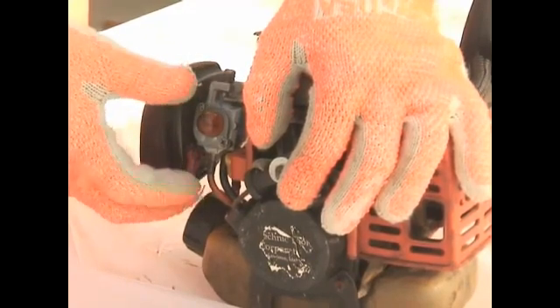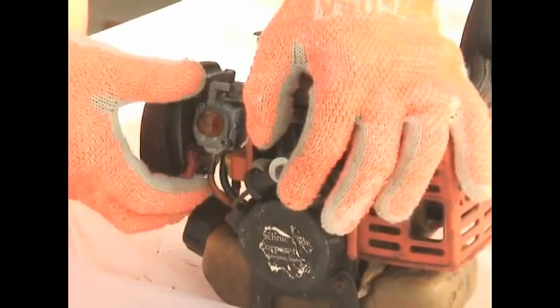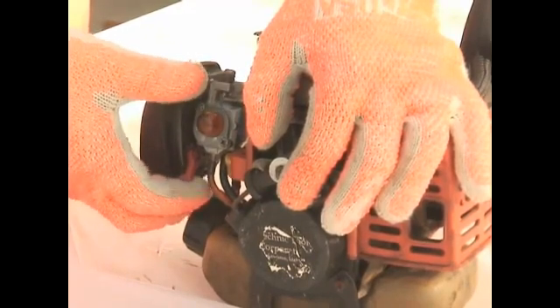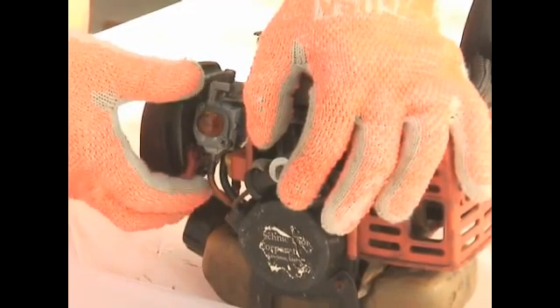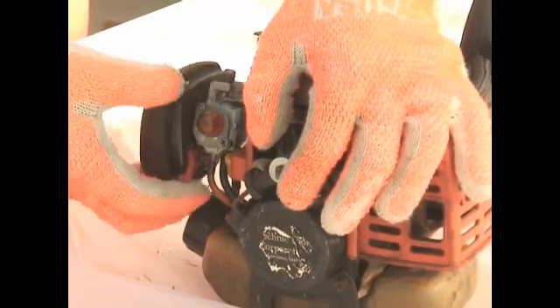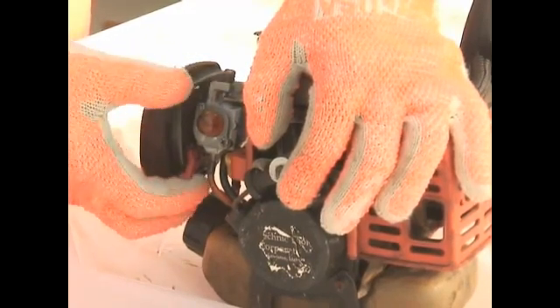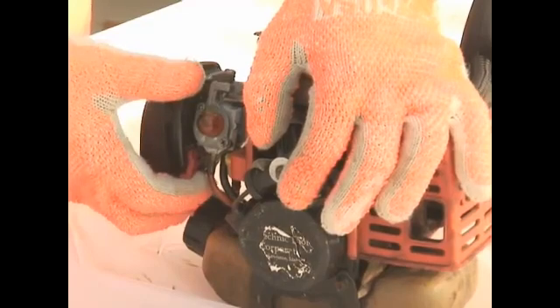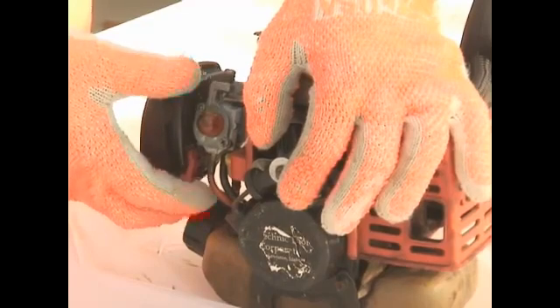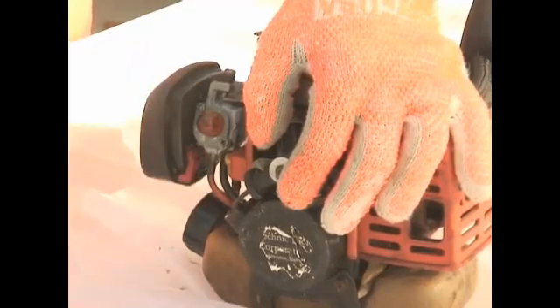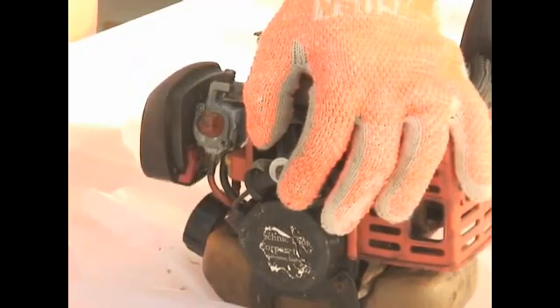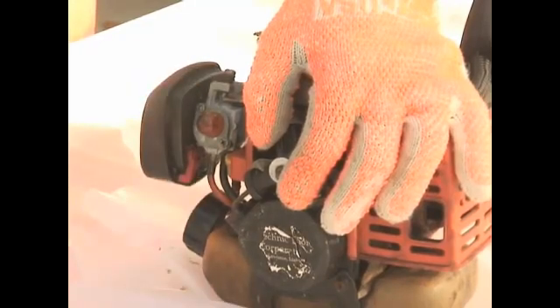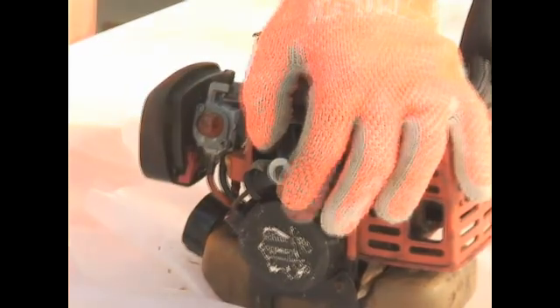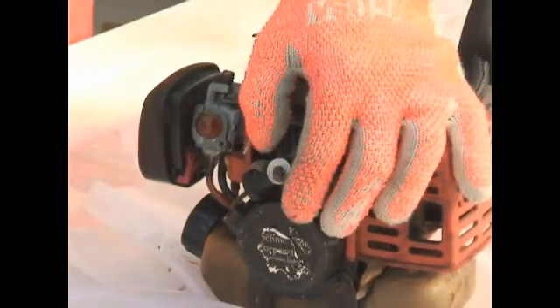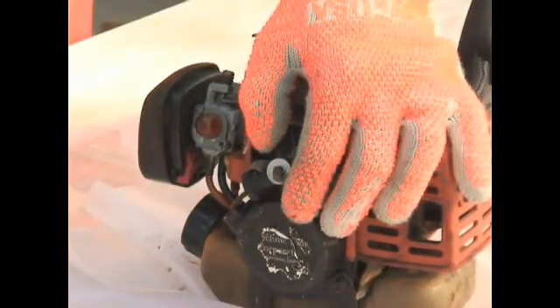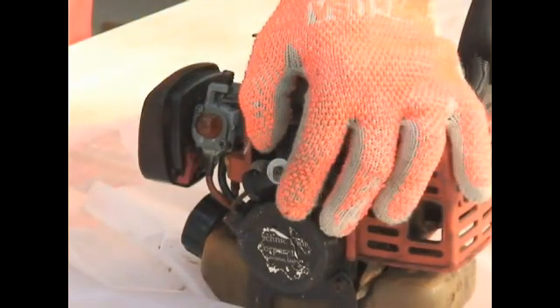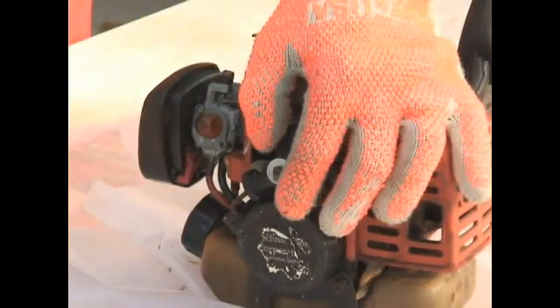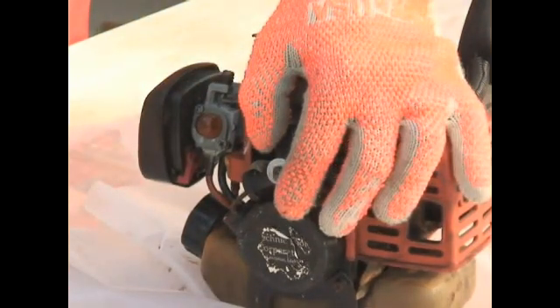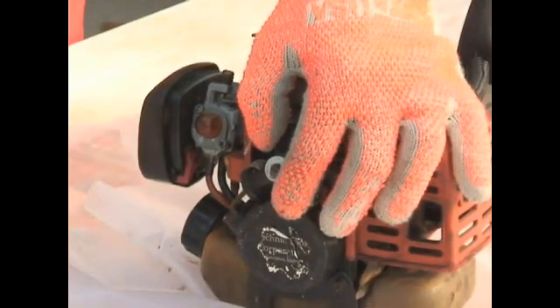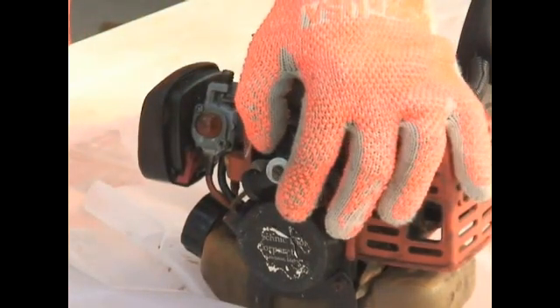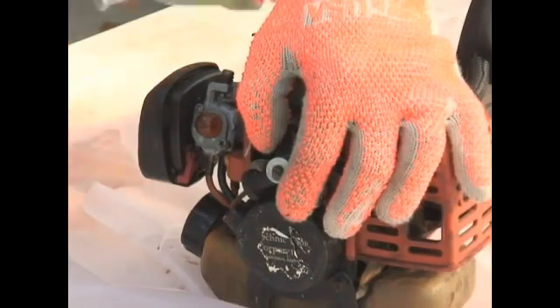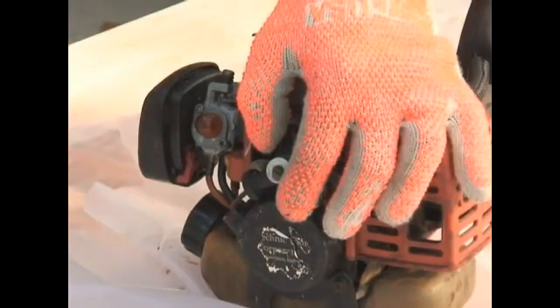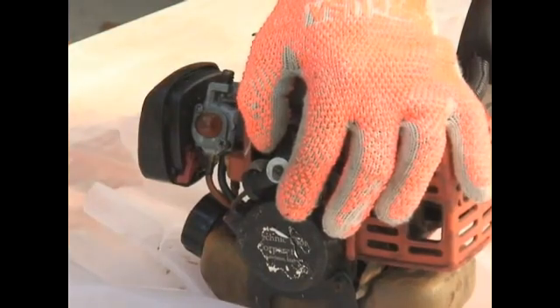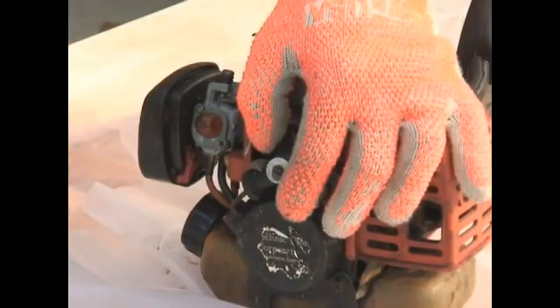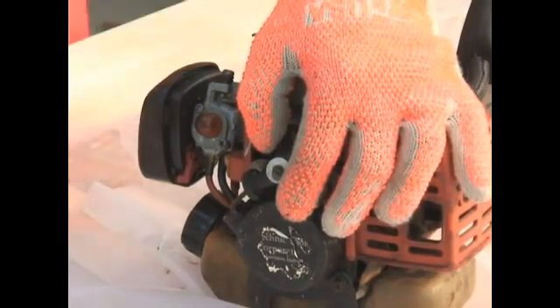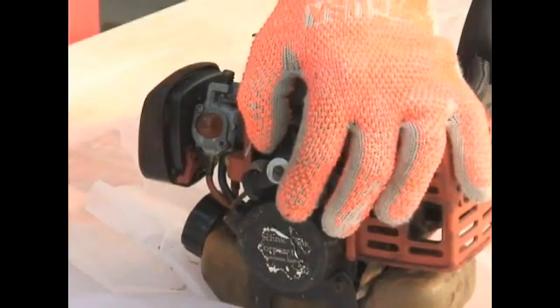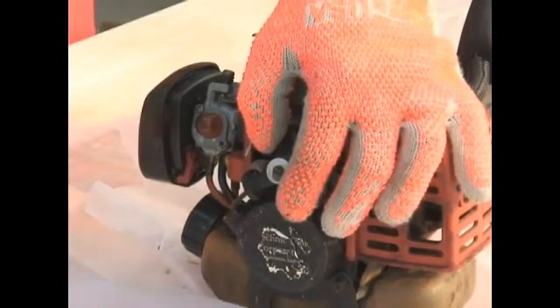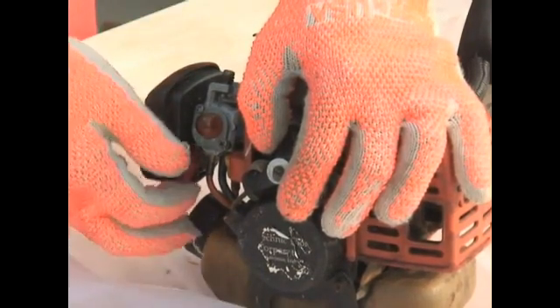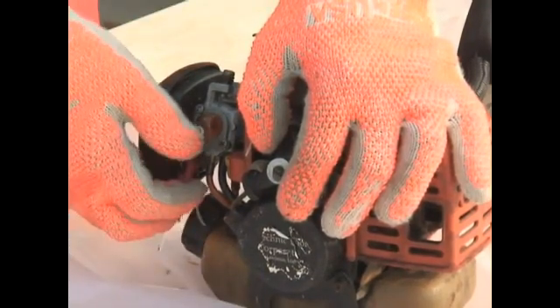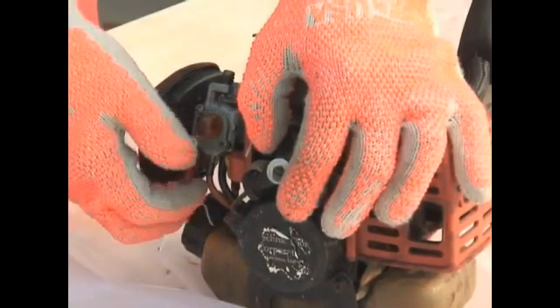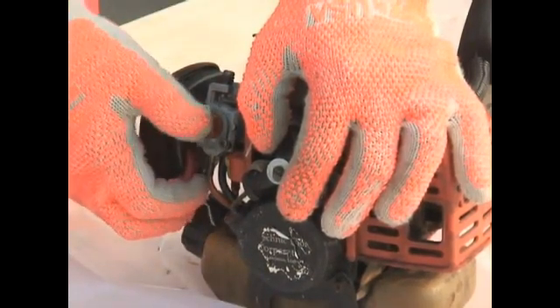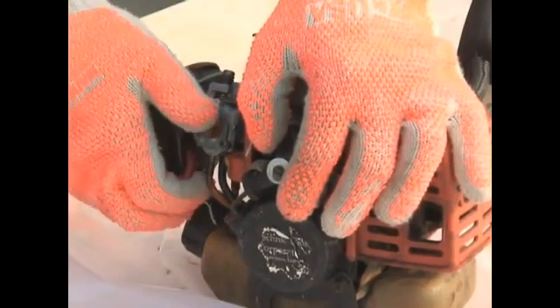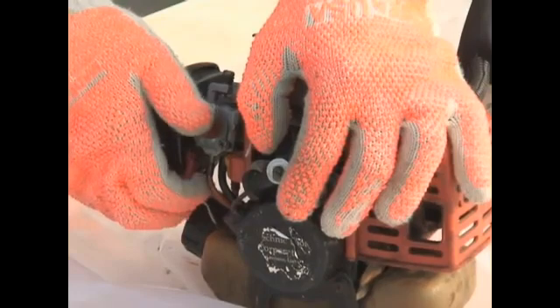Close the choke, or set the choke to the on position. So we have our machine set to the on position and we have the choke on or closed.